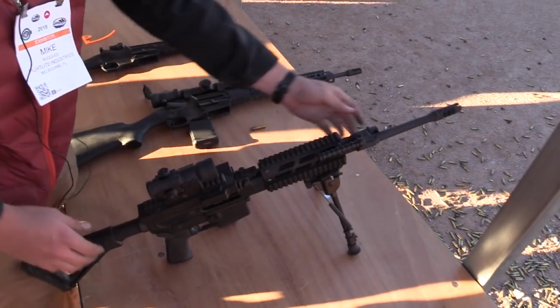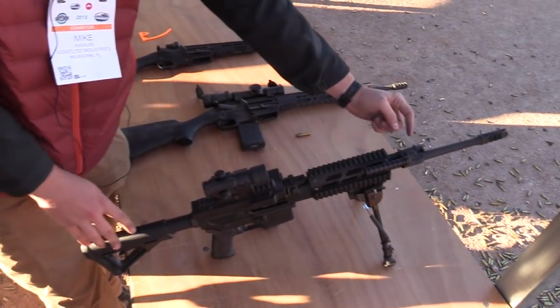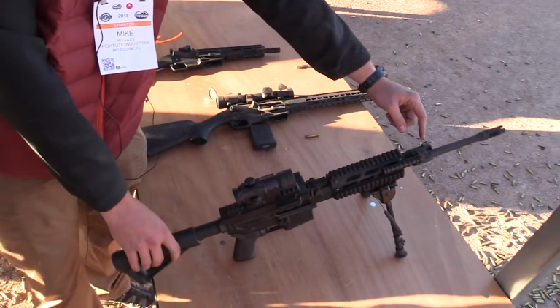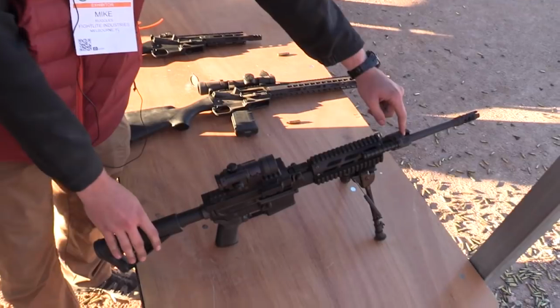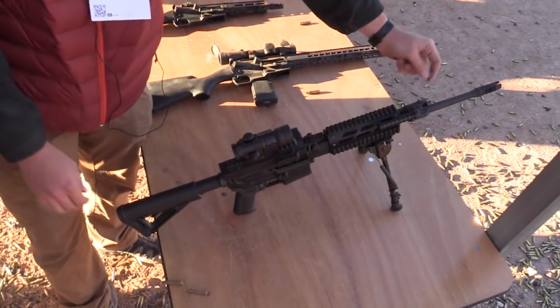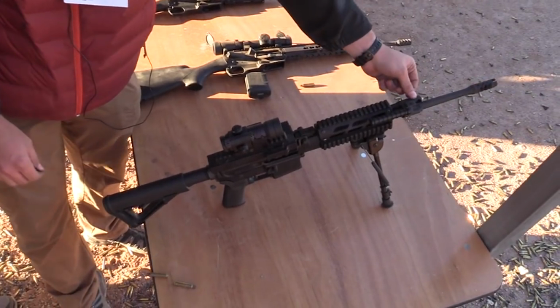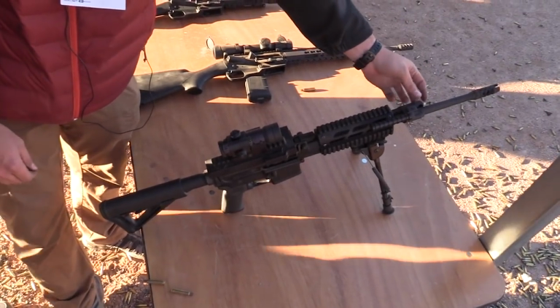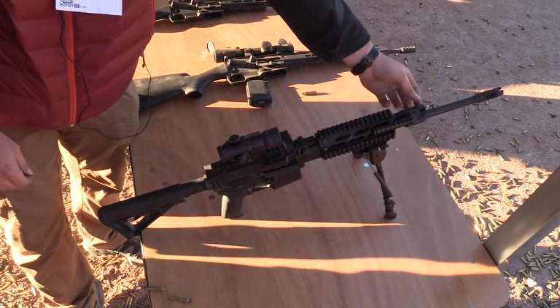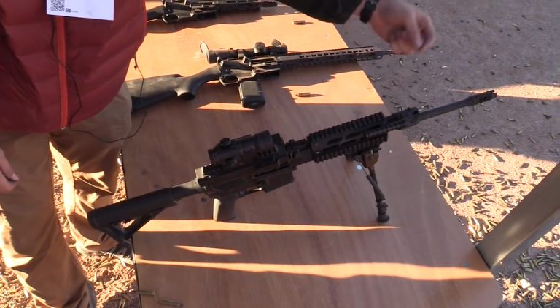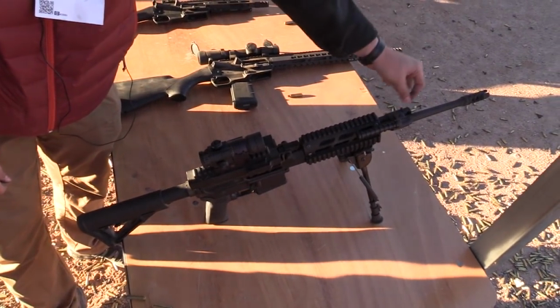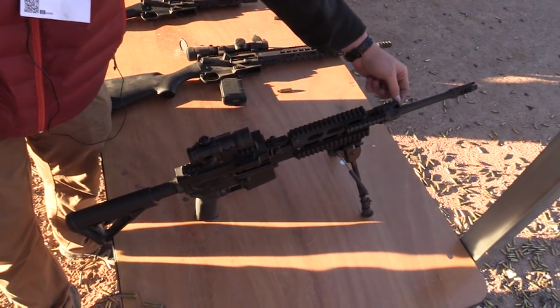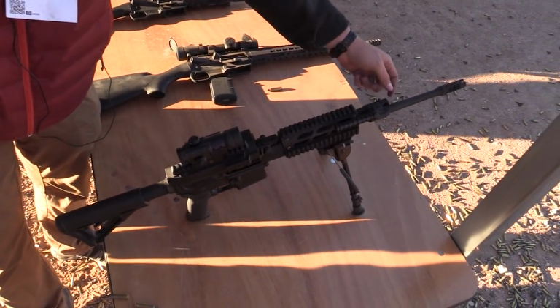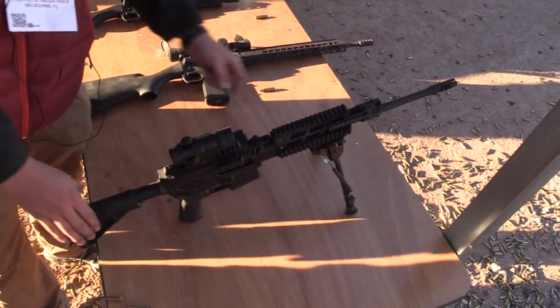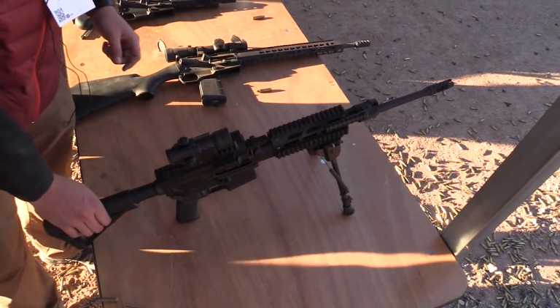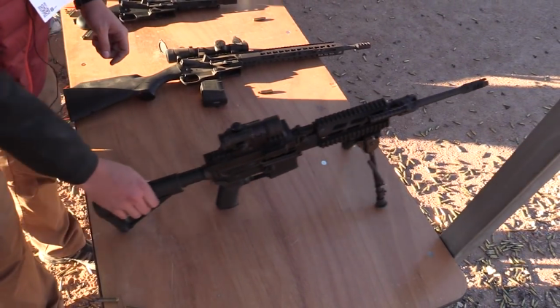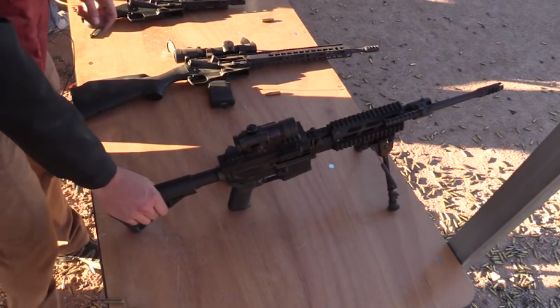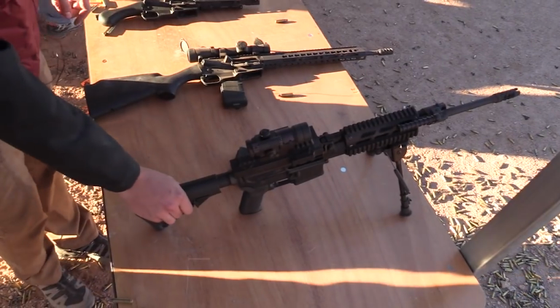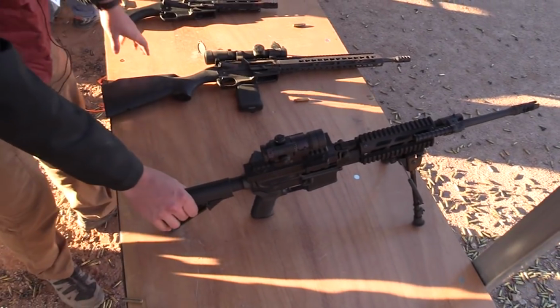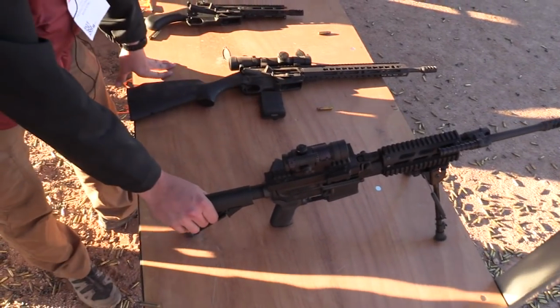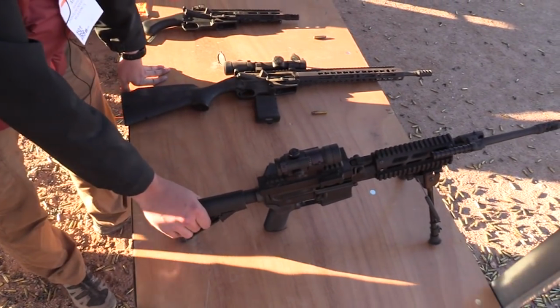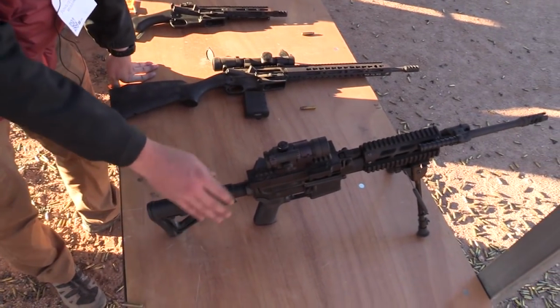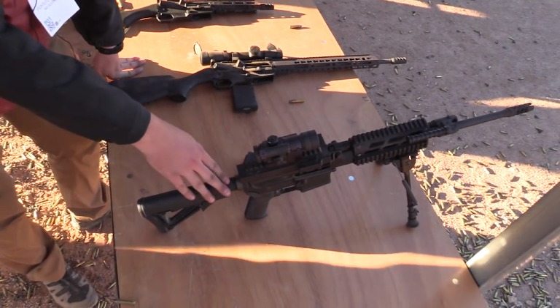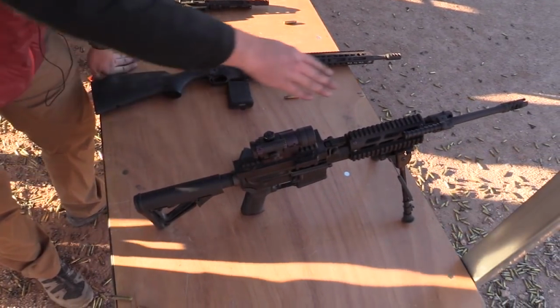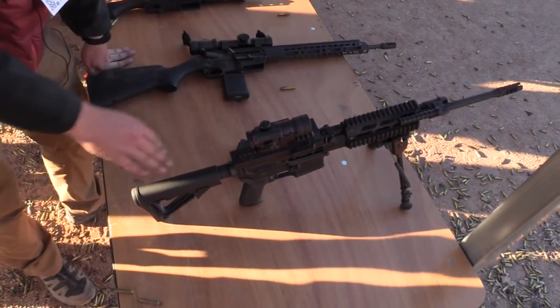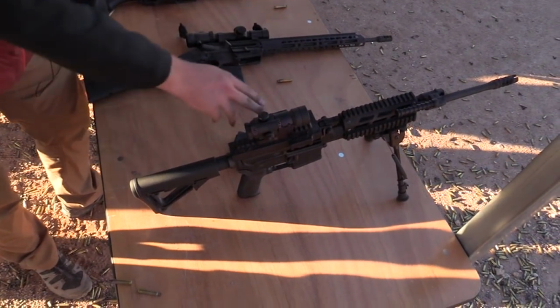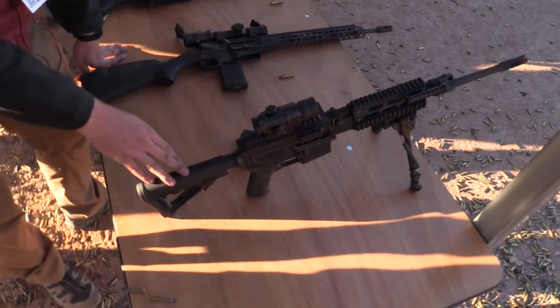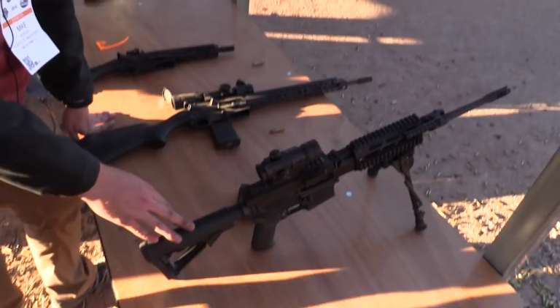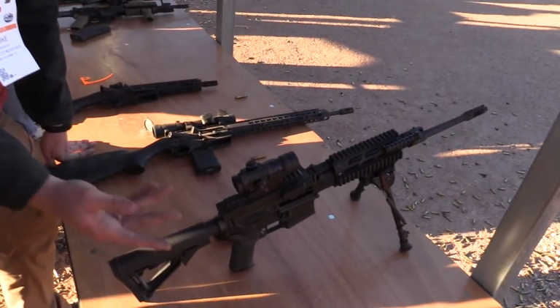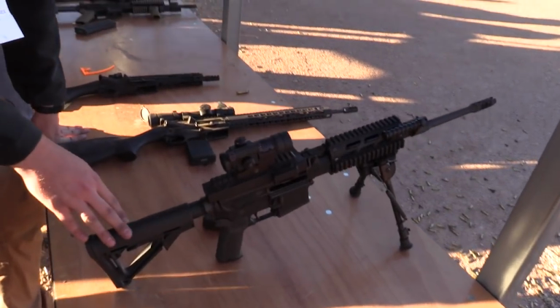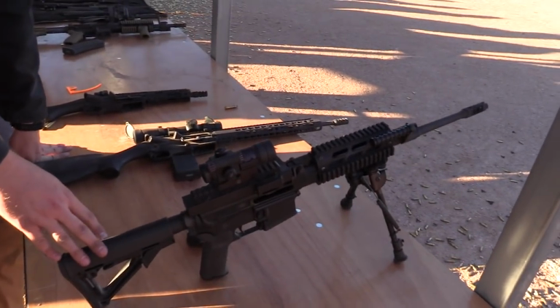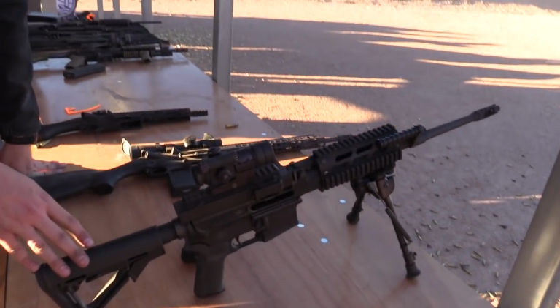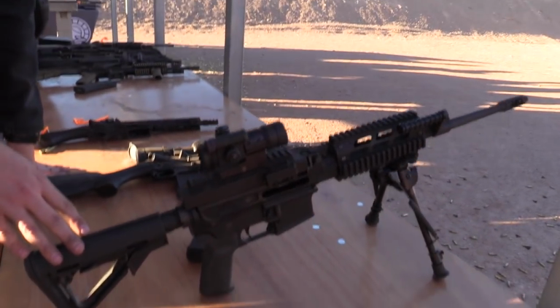You can do three for adverse conditions, two would be the regular setting, and all the way around to one would be suppressed. At 8.5 pounds as it sits right here without the optic, you're at half the price and half the weight of an M249 SAW.